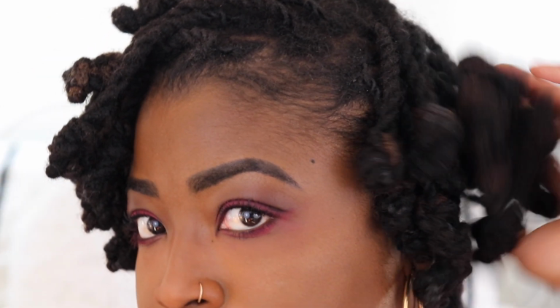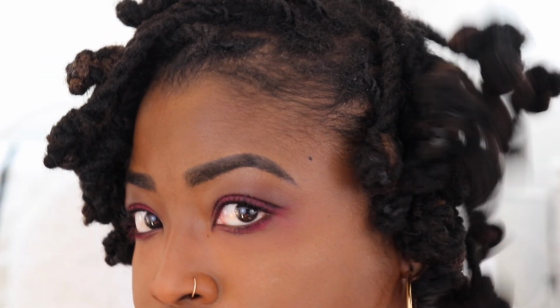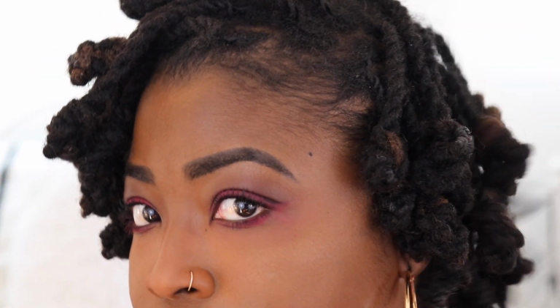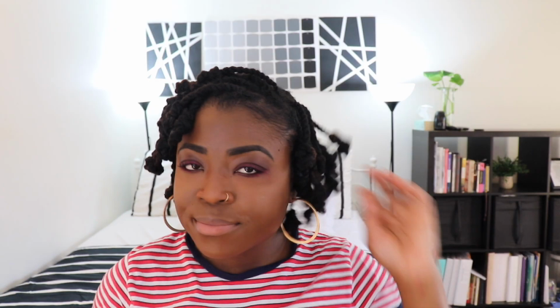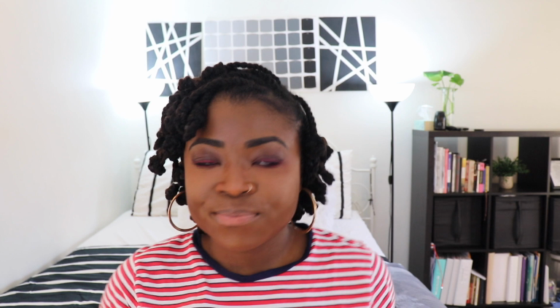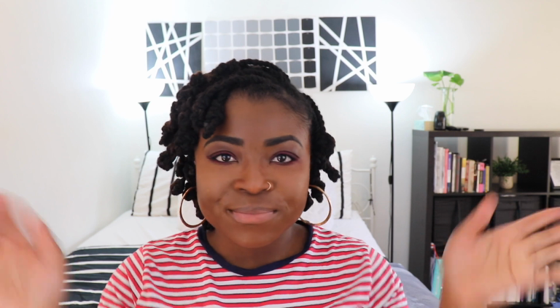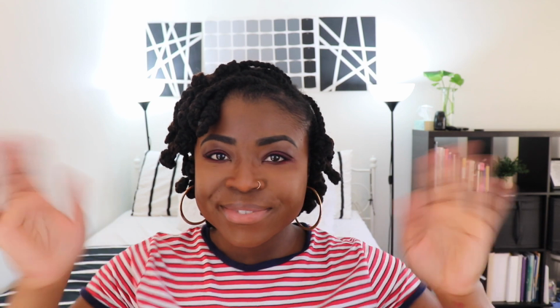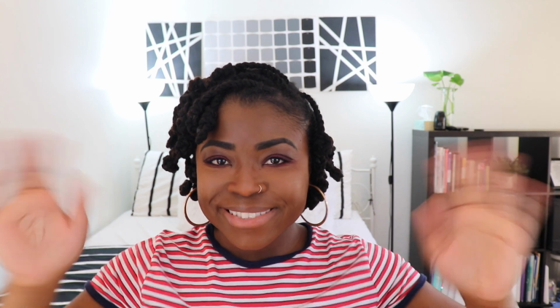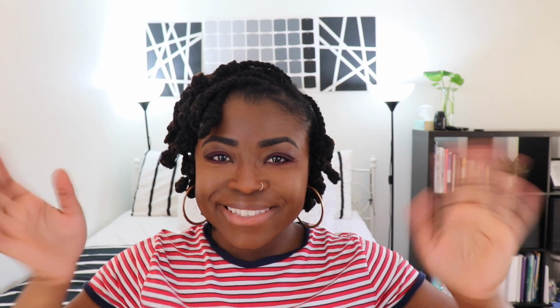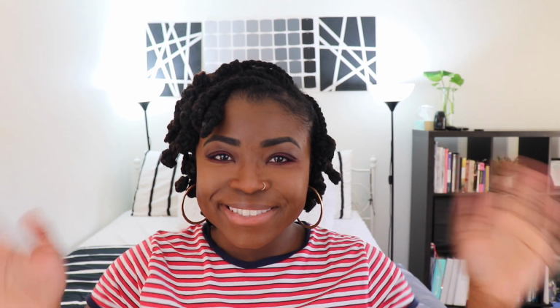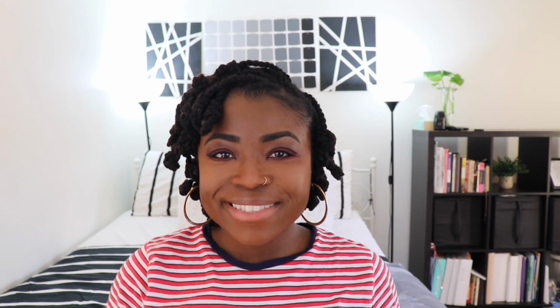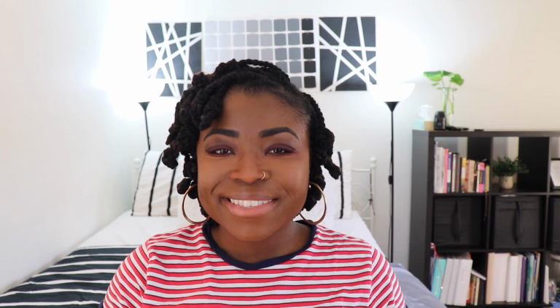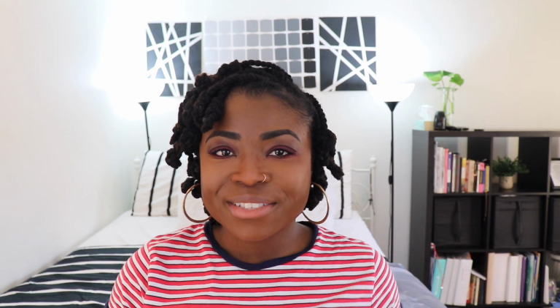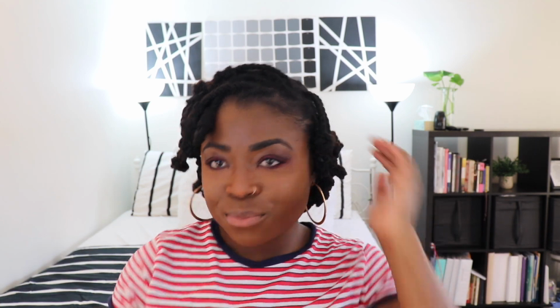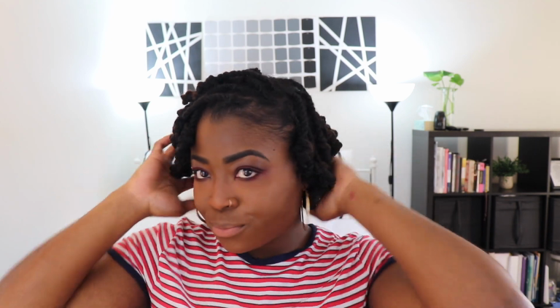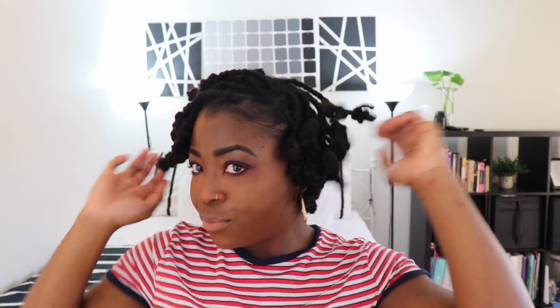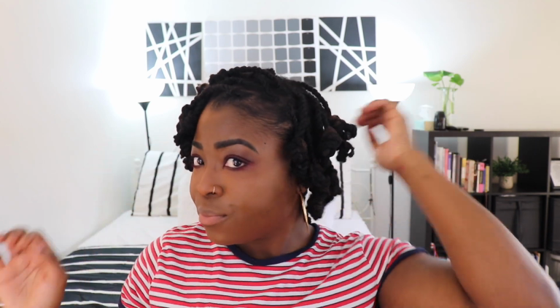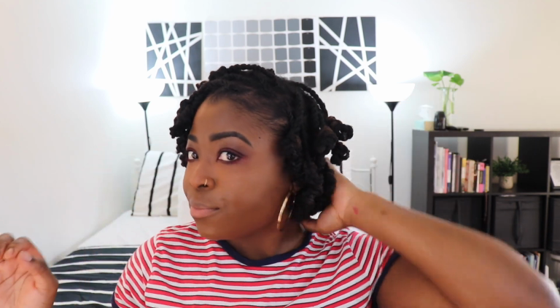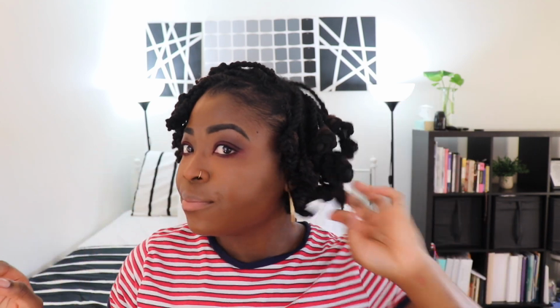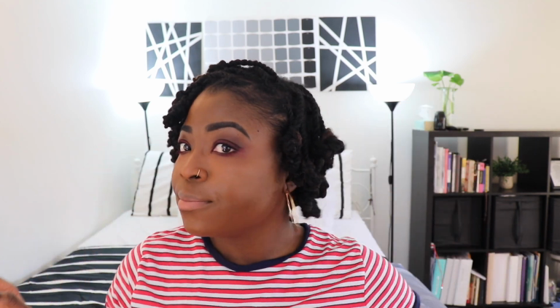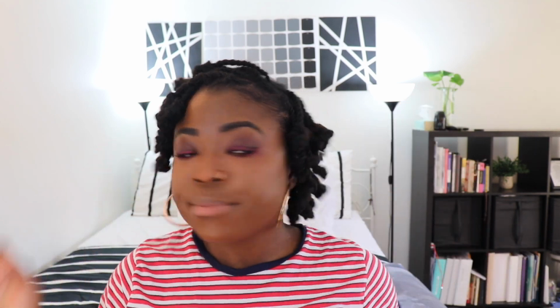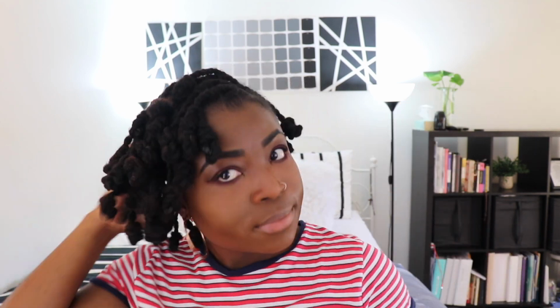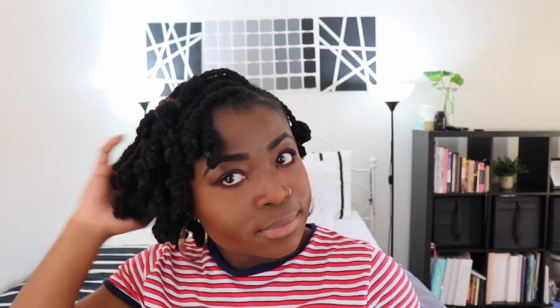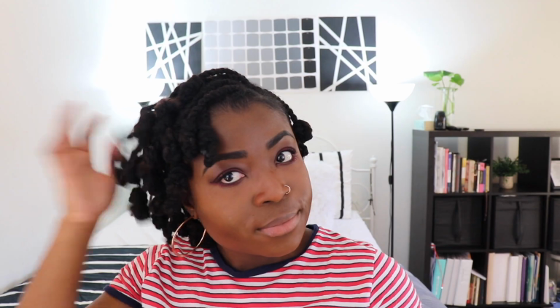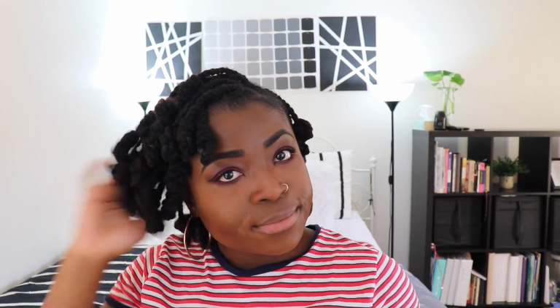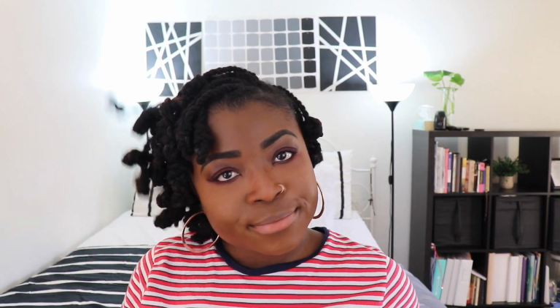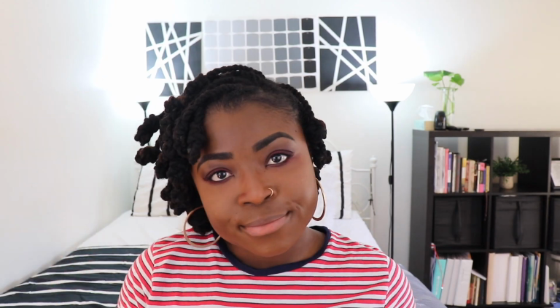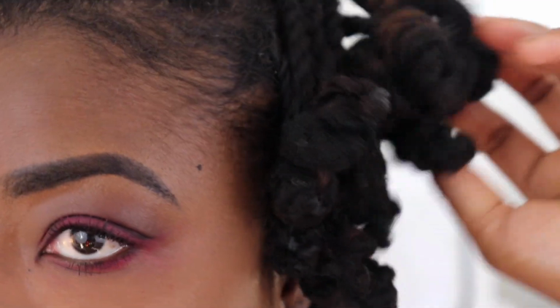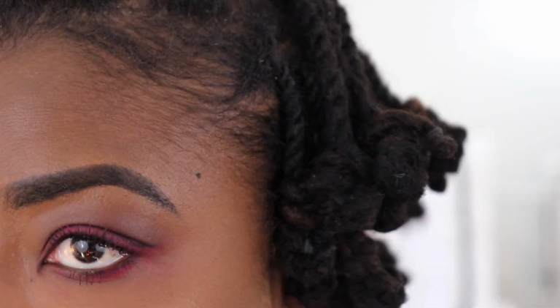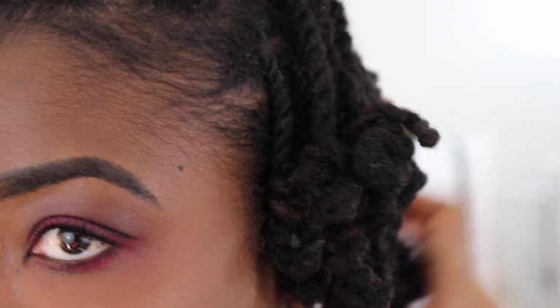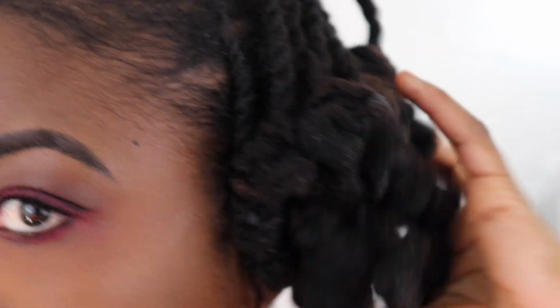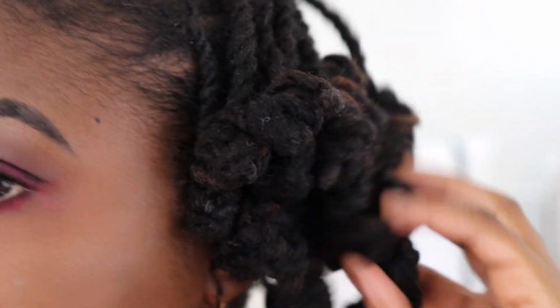Hi guys, welcome back to my channel. In this video, I'm going to be taking down my hairstyle for you guys so you can see what the results look like.